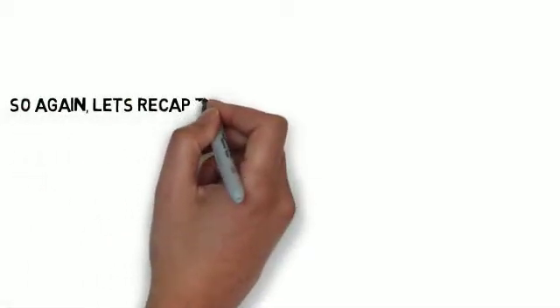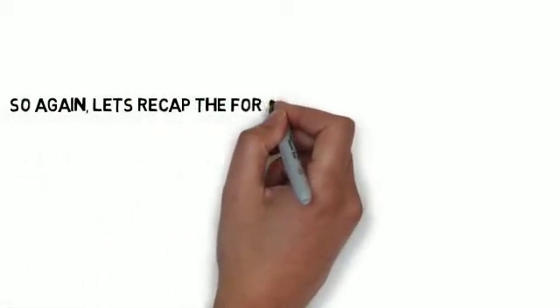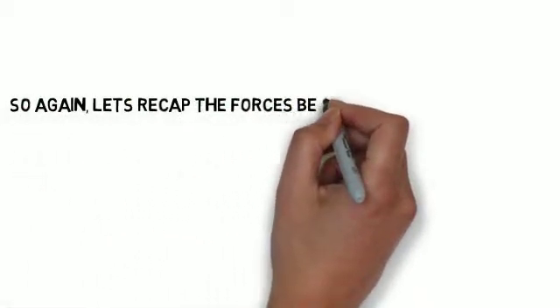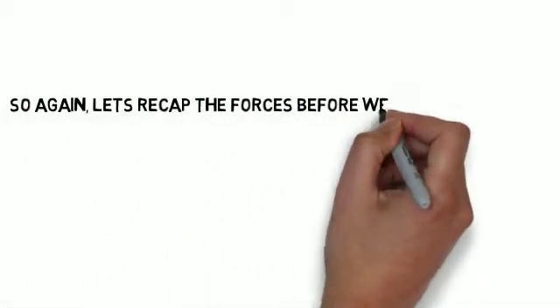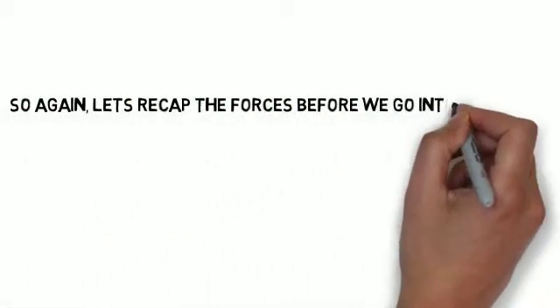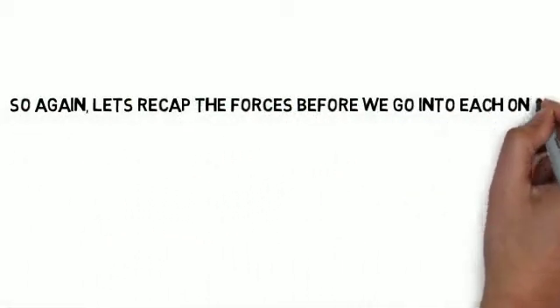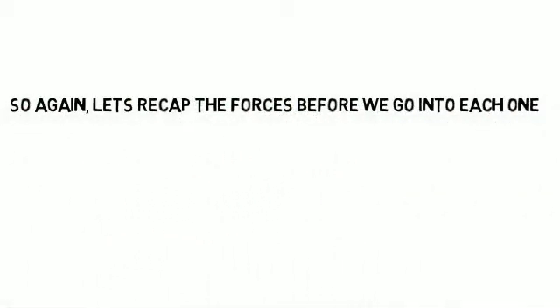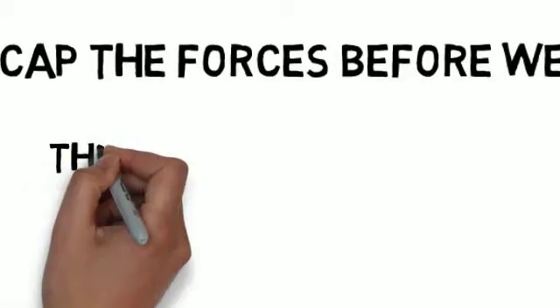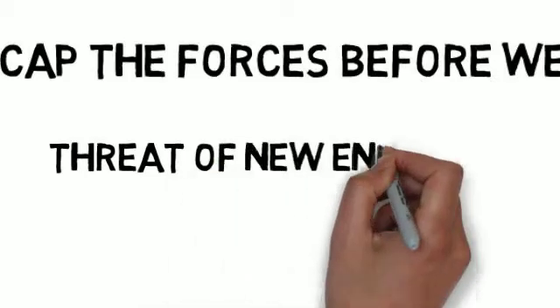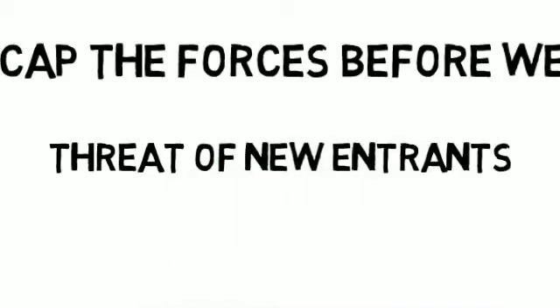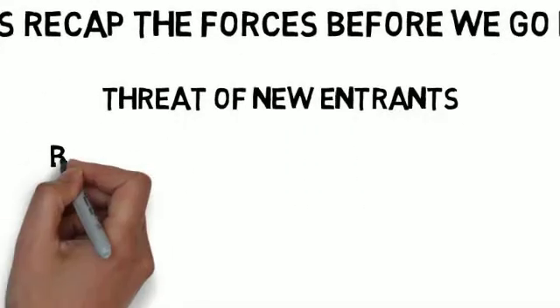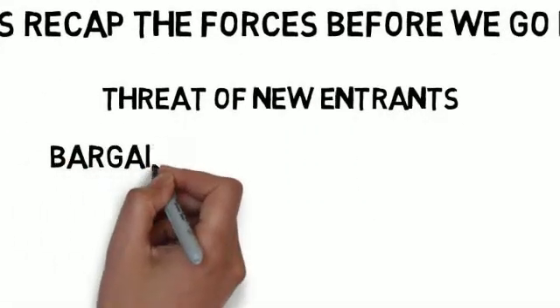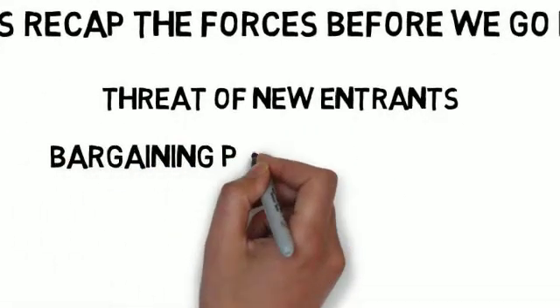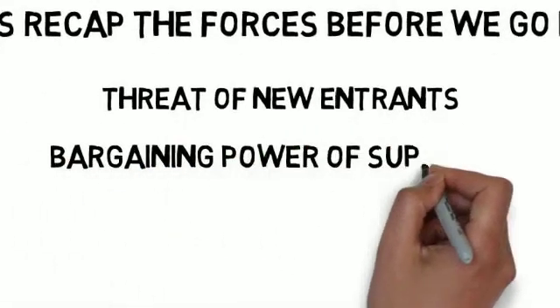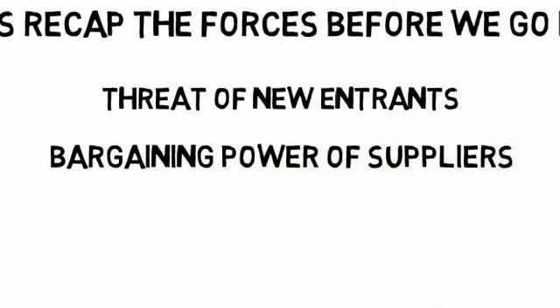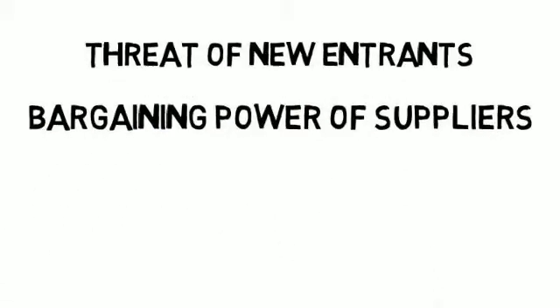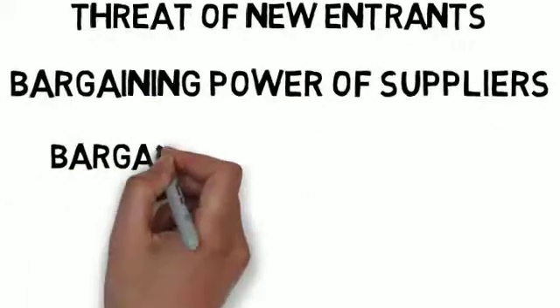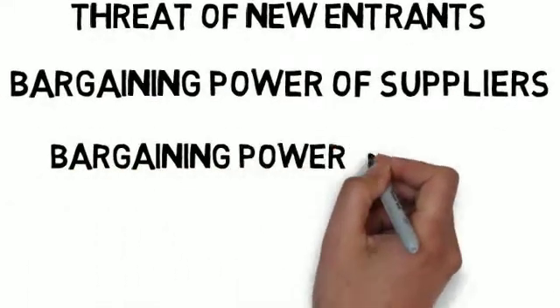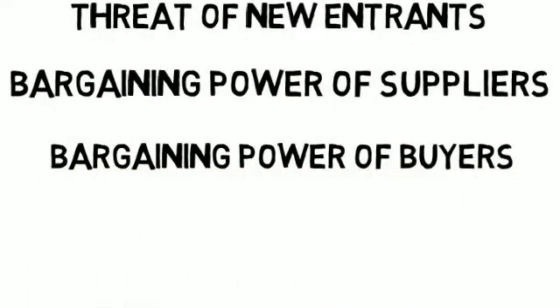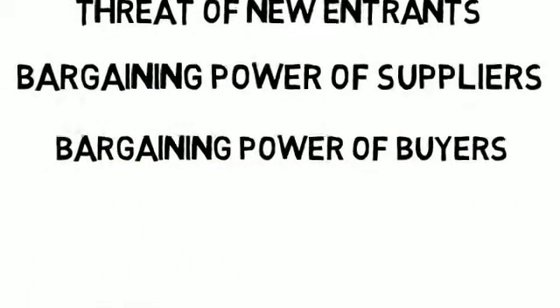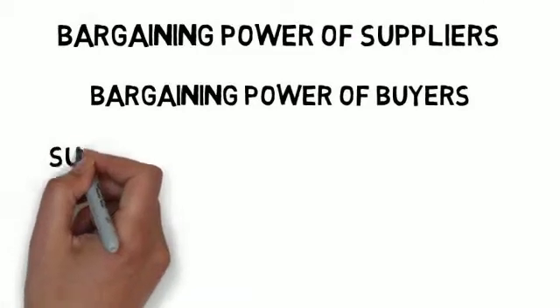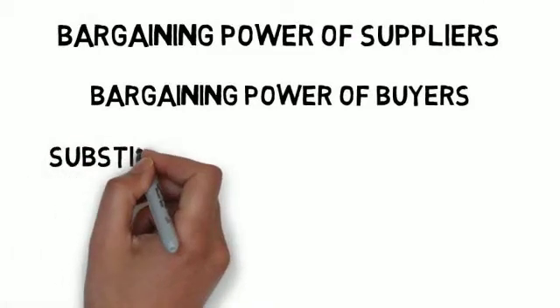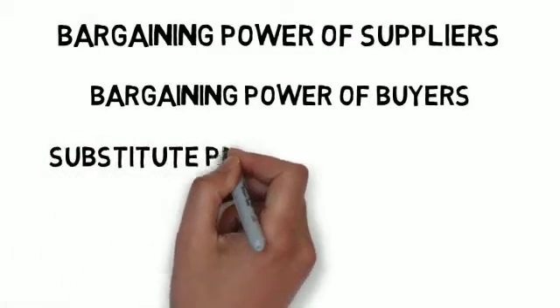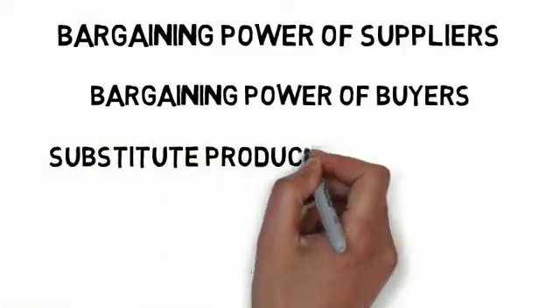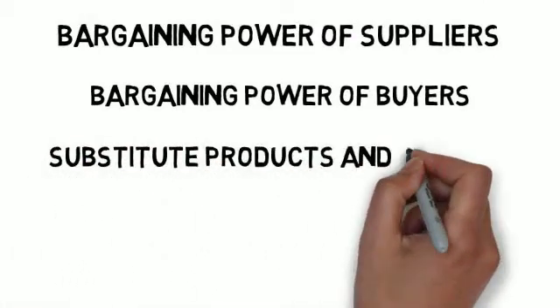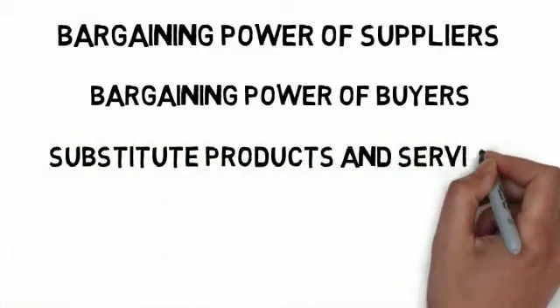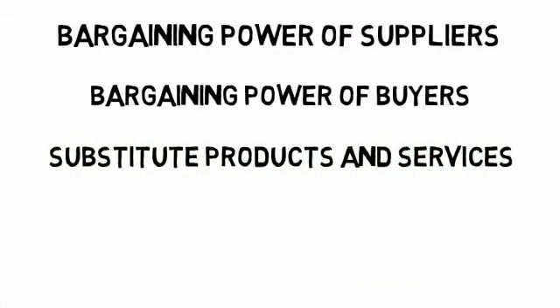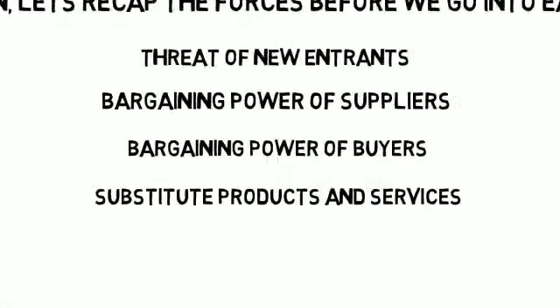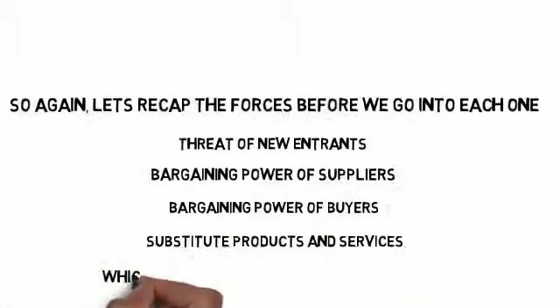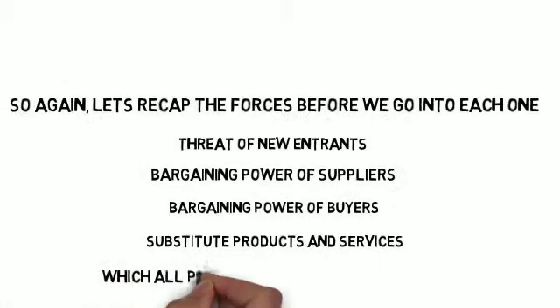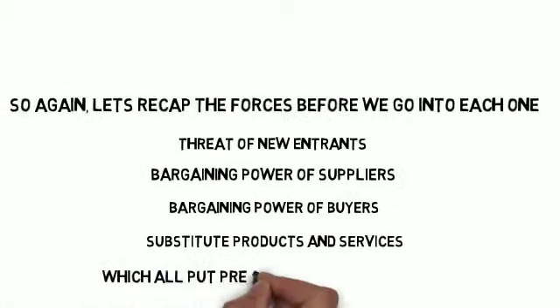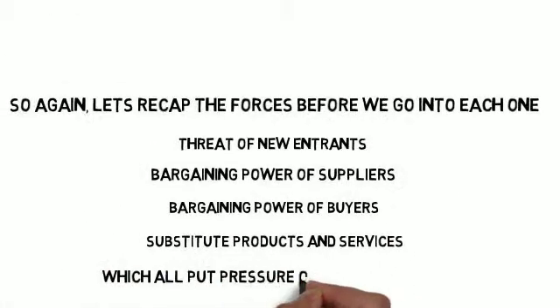Let's recap the forces before we go into each one: threat of new entrants, bargaining power of suppliers, bargaining power of buyers, substitute products and services — which all put pressure on the competition.